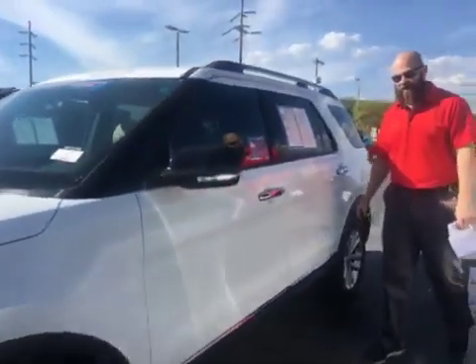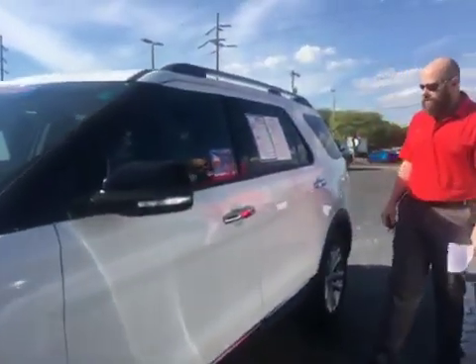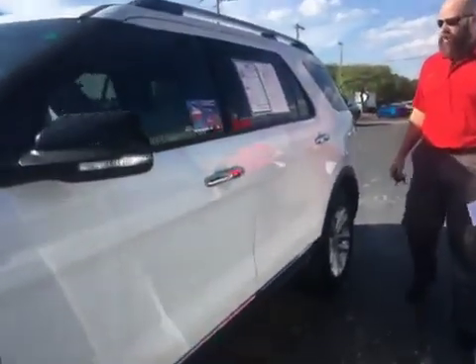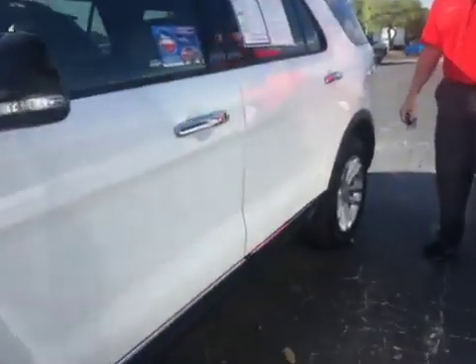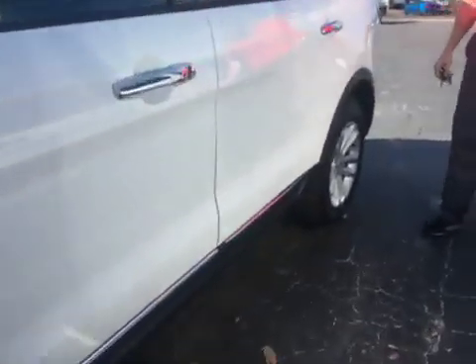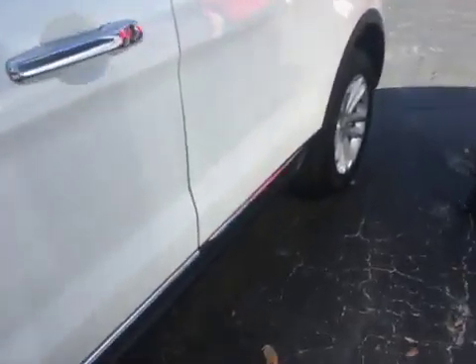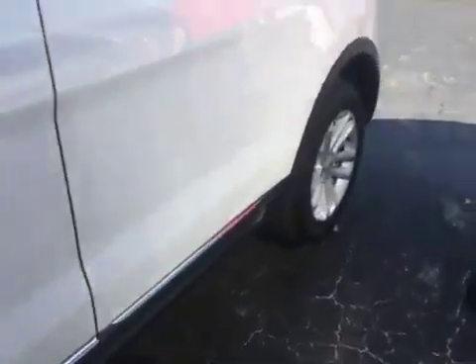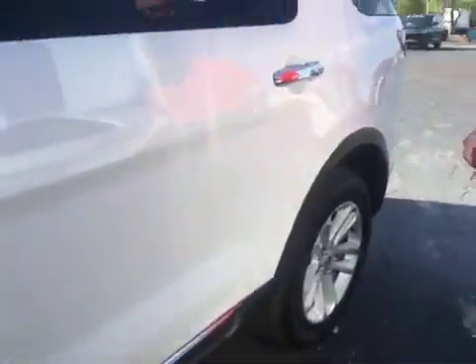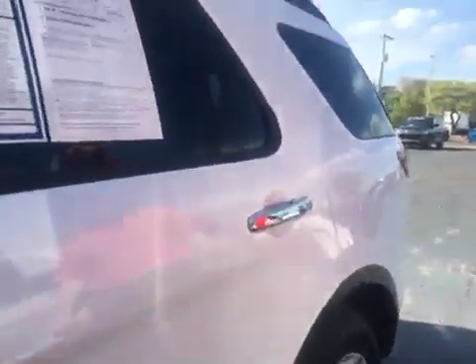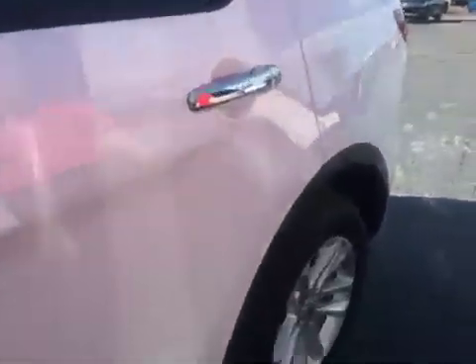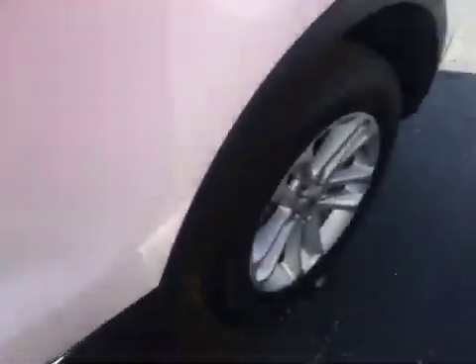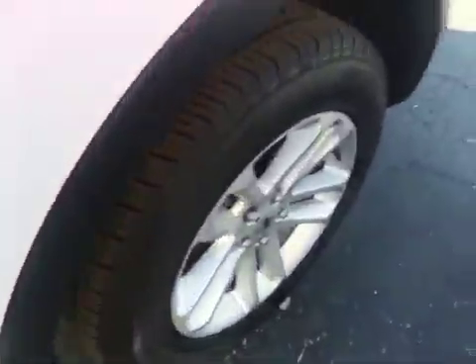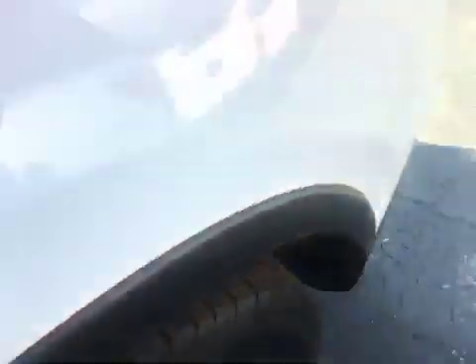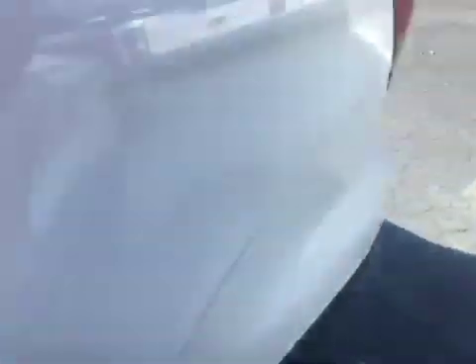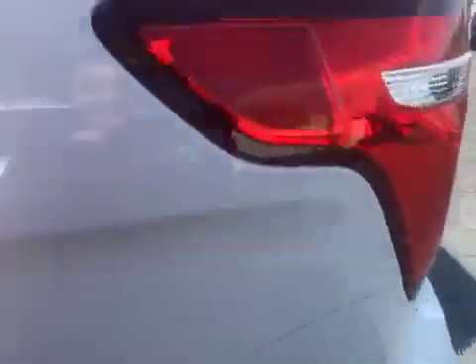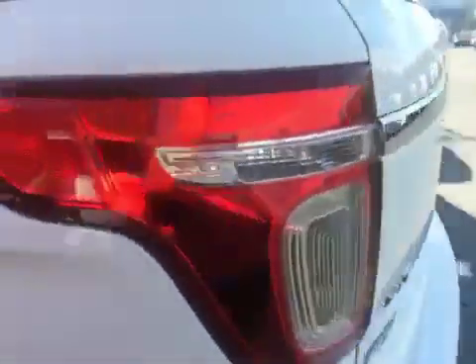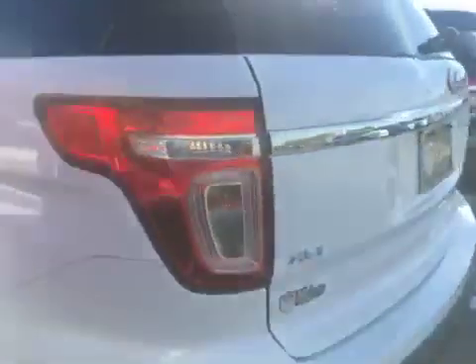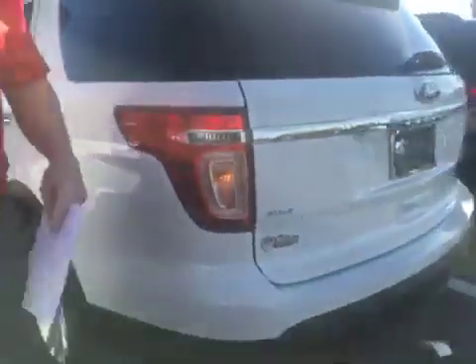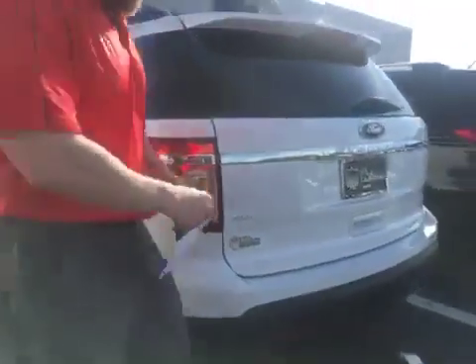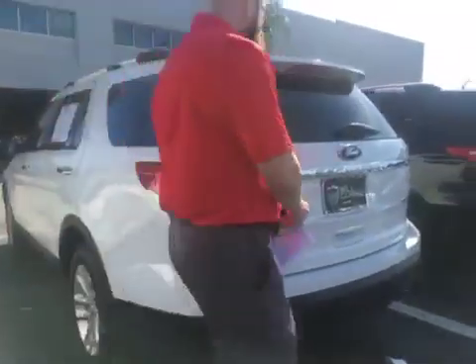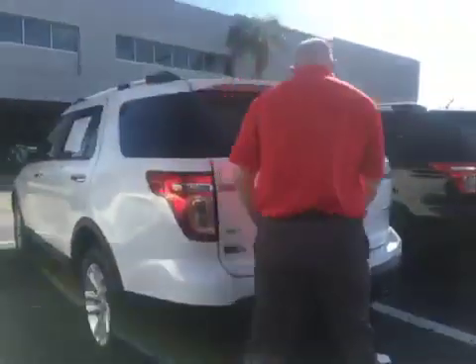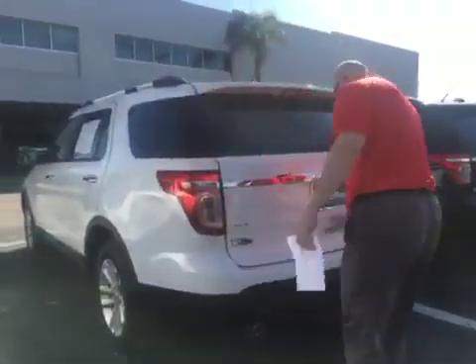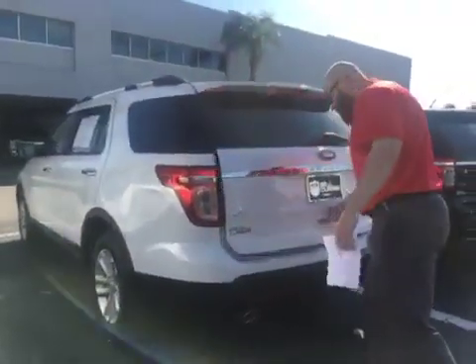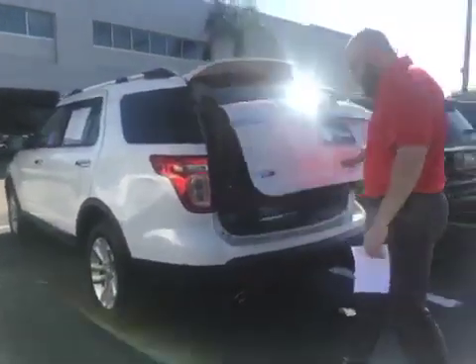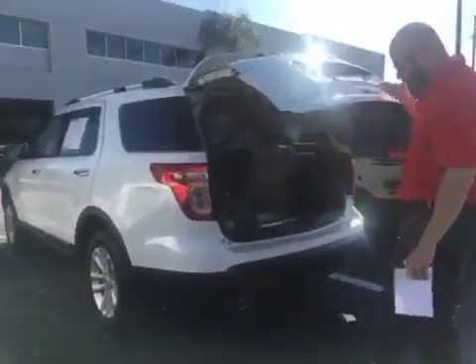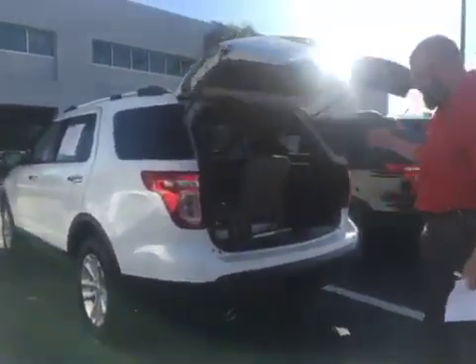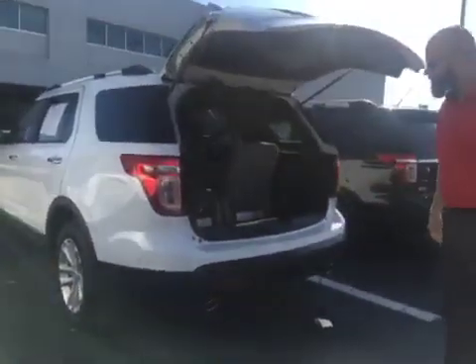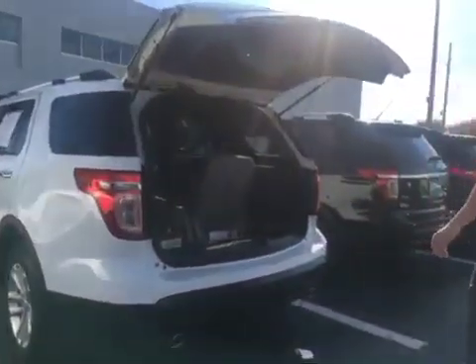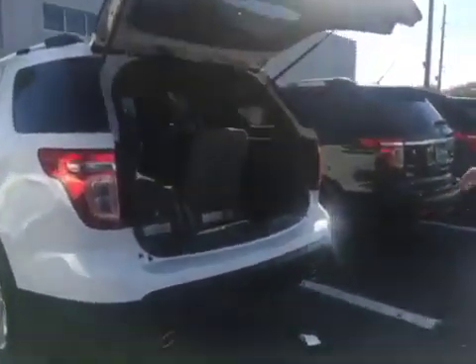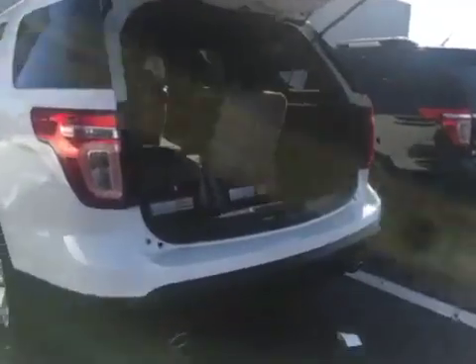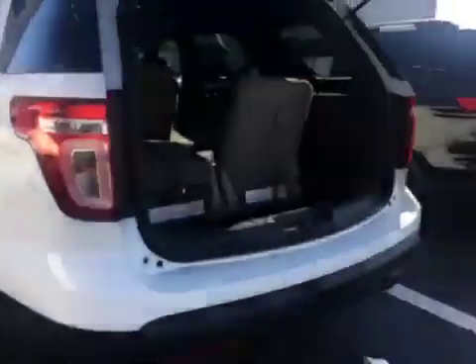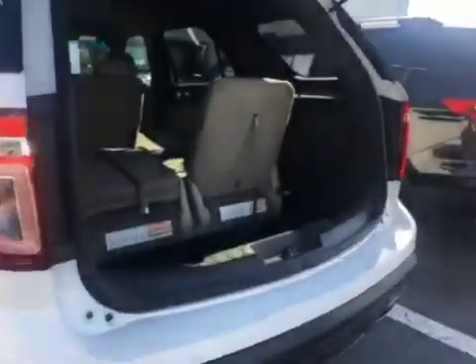As you can see, this car is in mint condition with low miles. Plenty of room for all your storage needs, as well as three rows of seating.